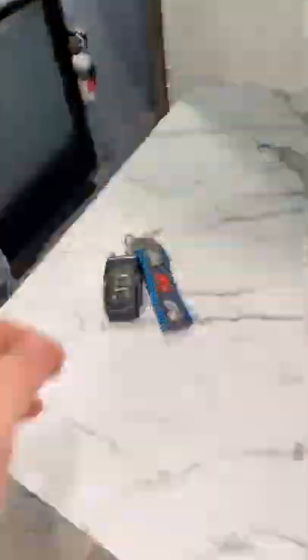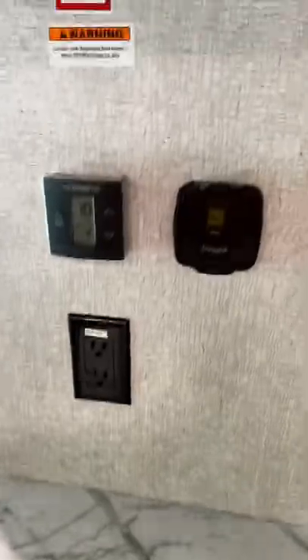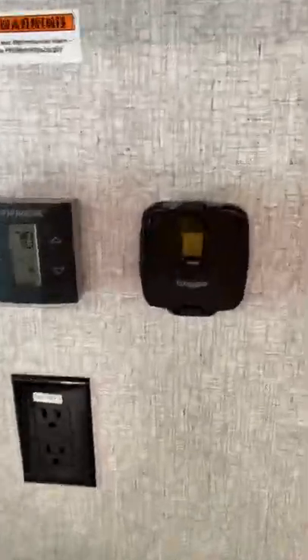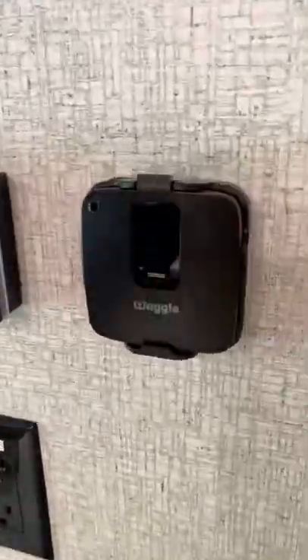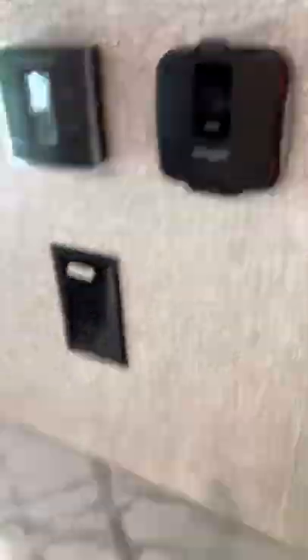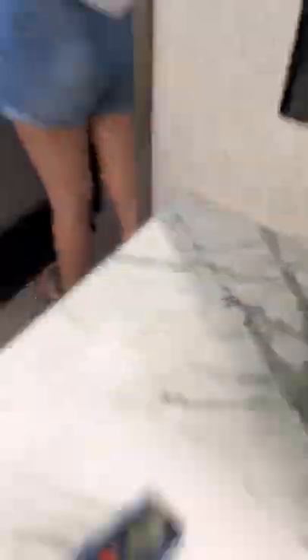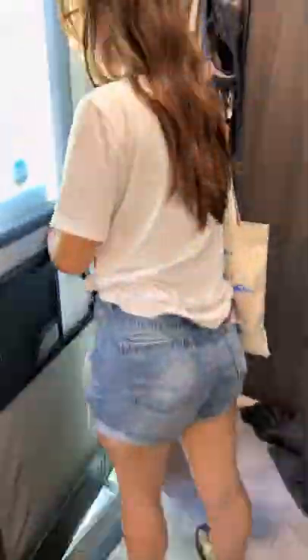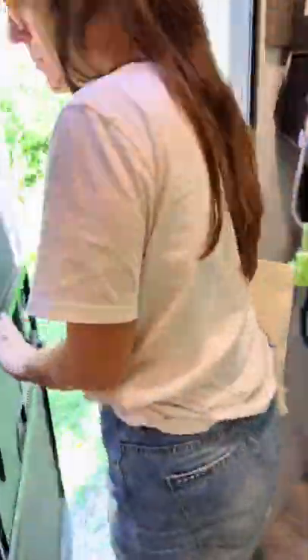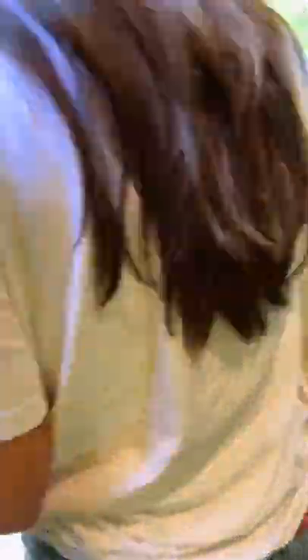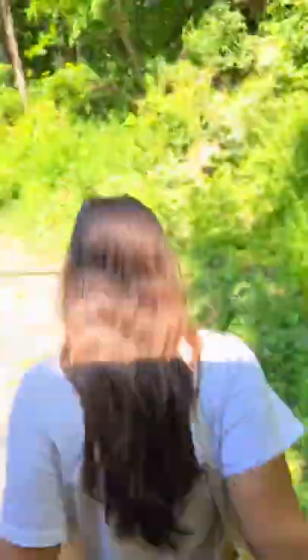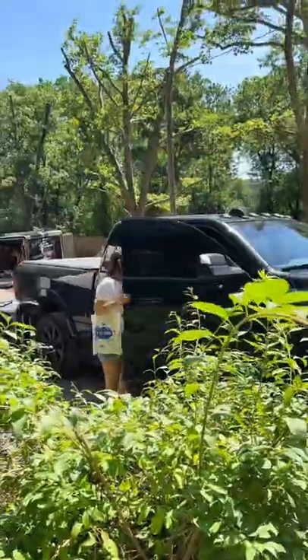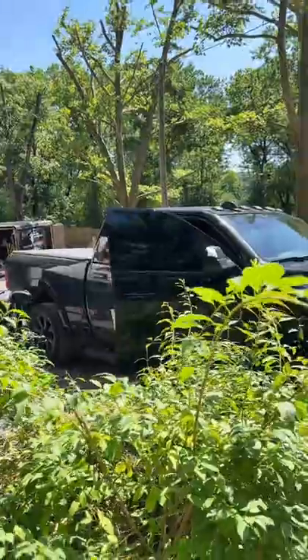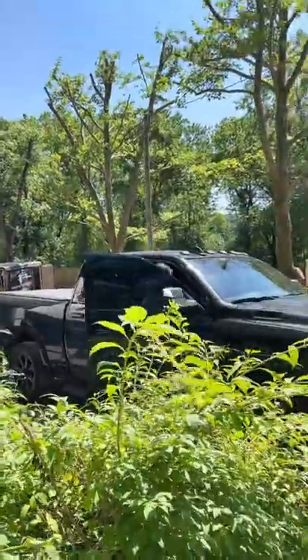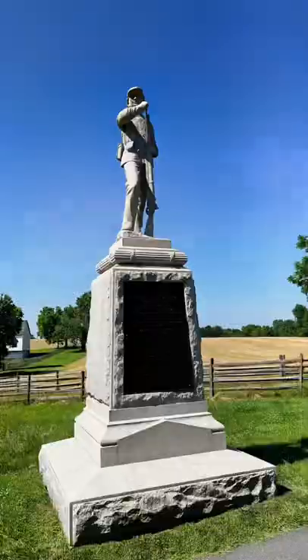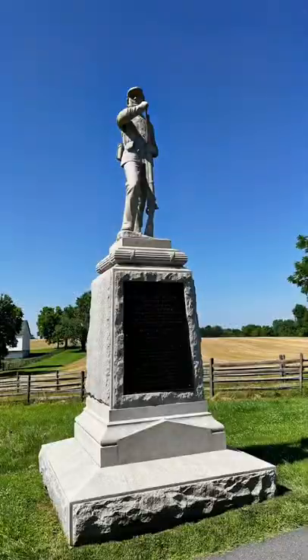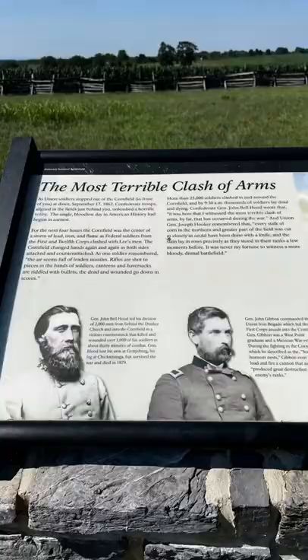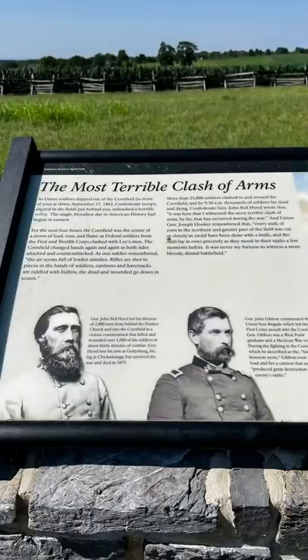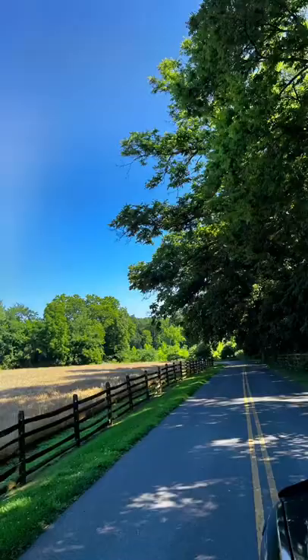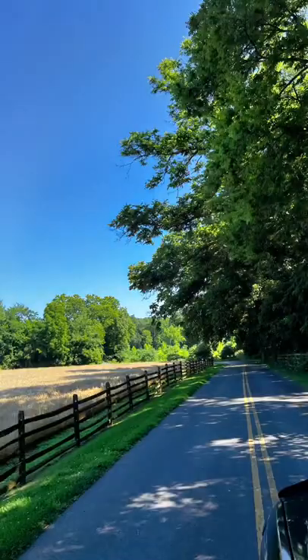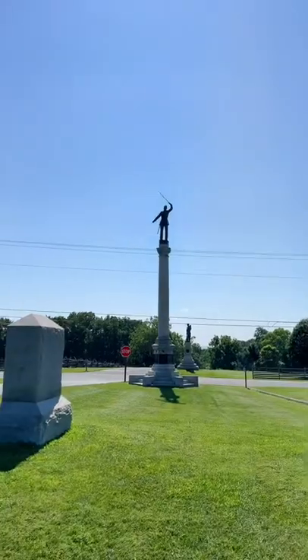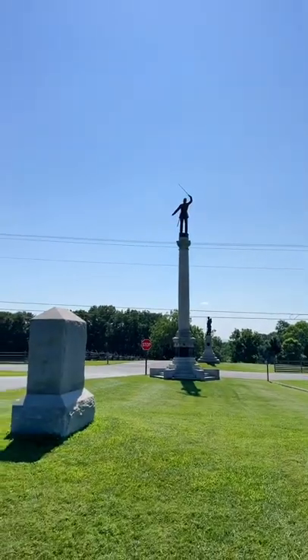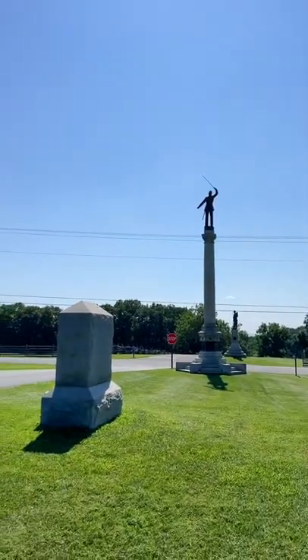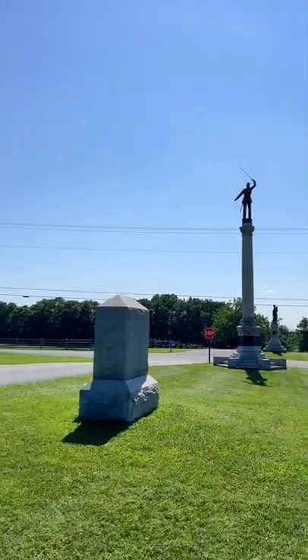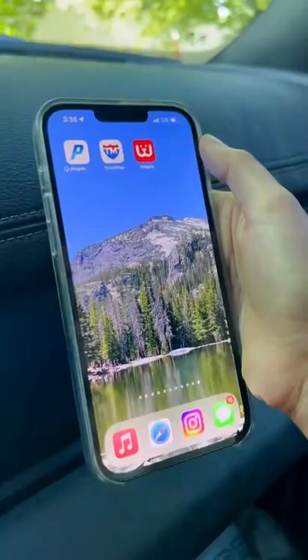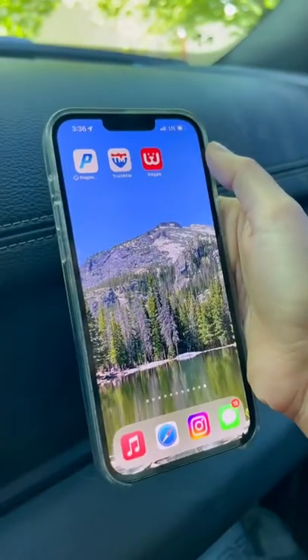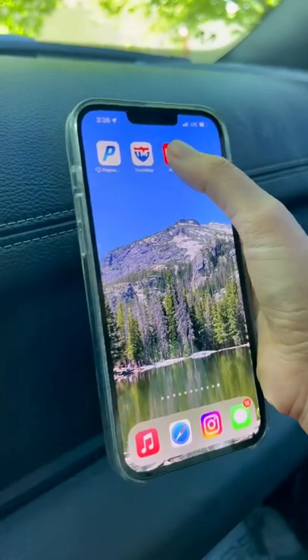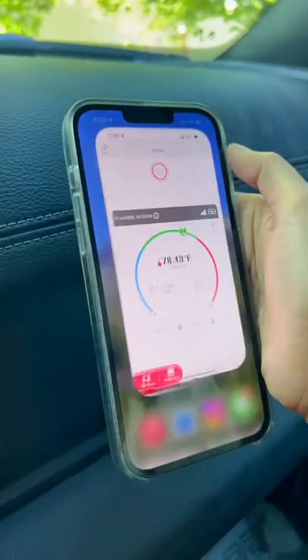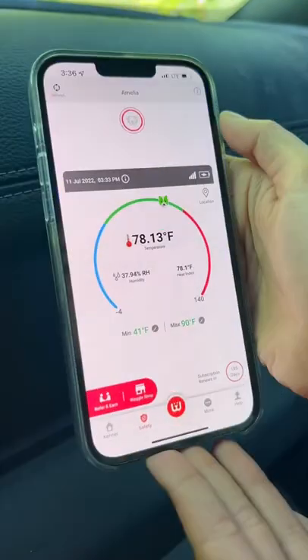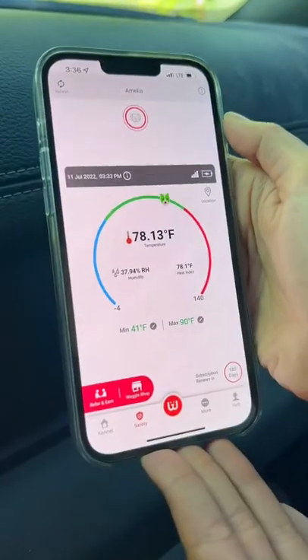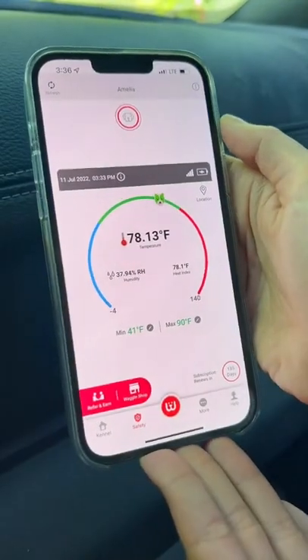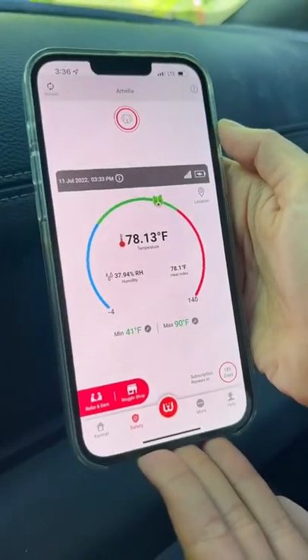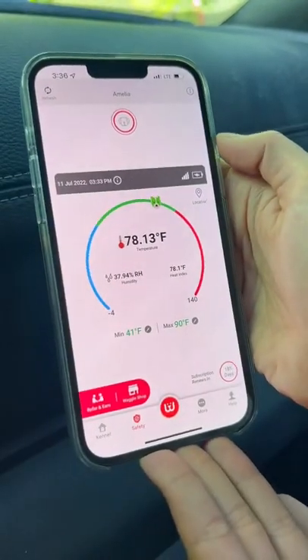It brings so much peace of mind because on a day like today, it's 90 degrees out, my wife and I are driving 30 minutes away from the RV to go to our Civil War battlefield and have some fun, and now we can check the app at all times and know our pets are okay back at the campground.